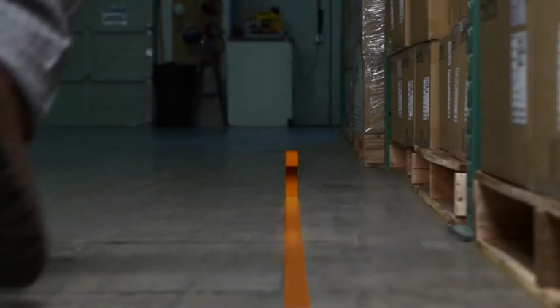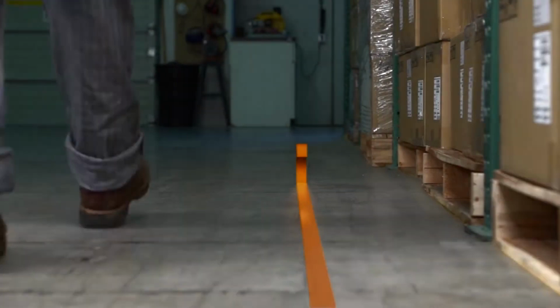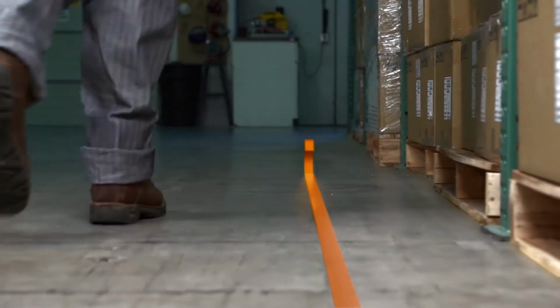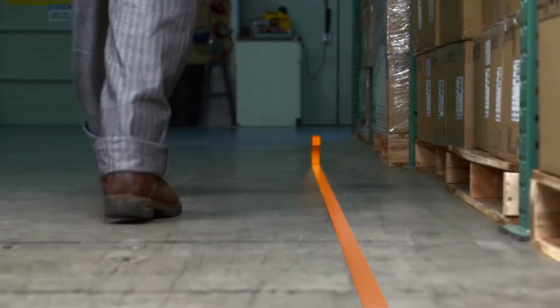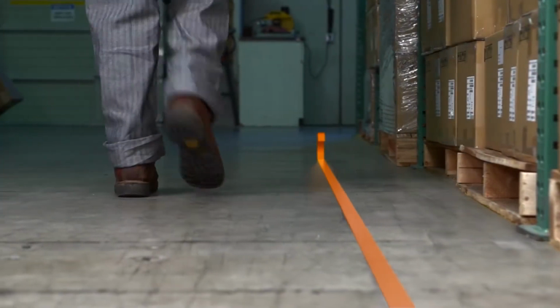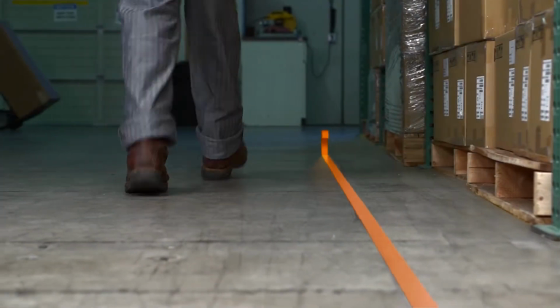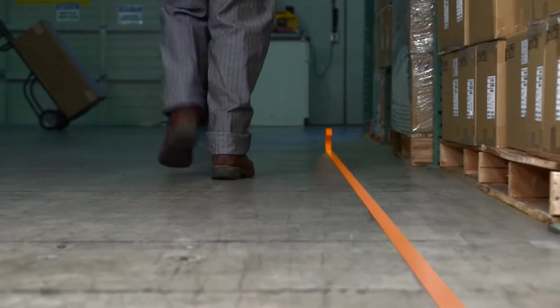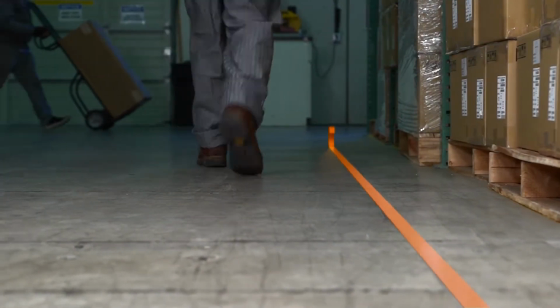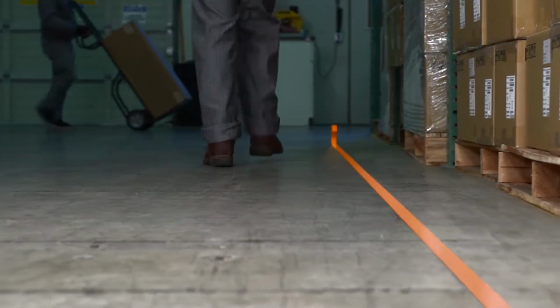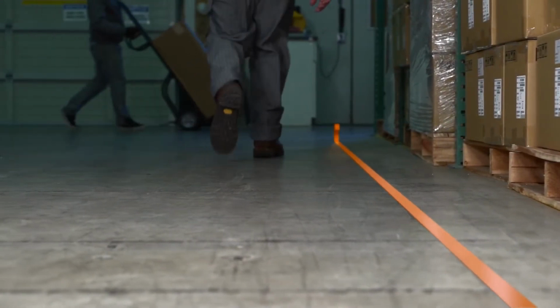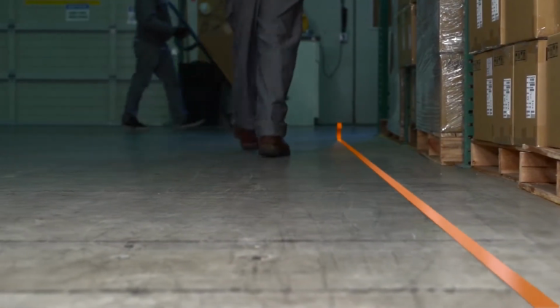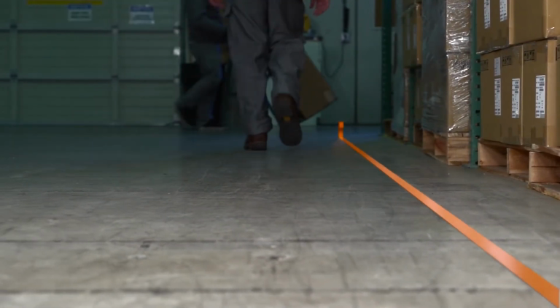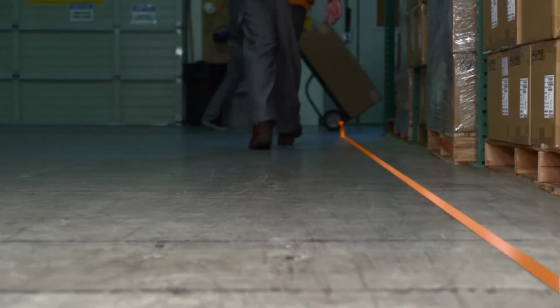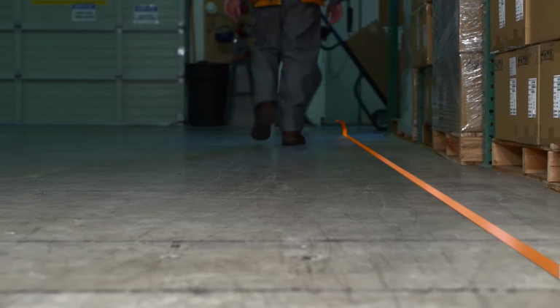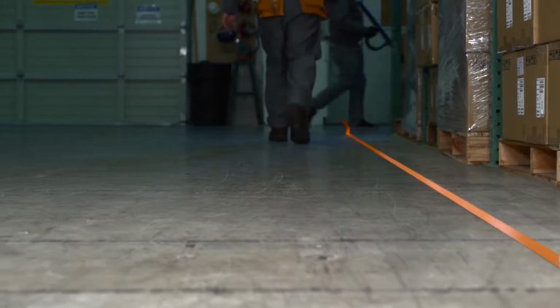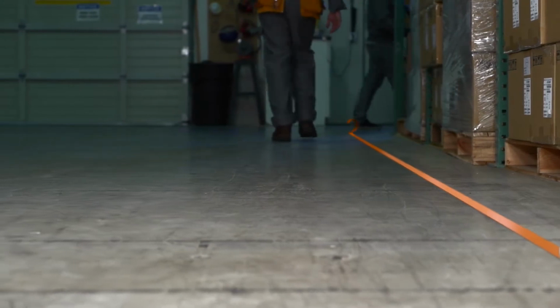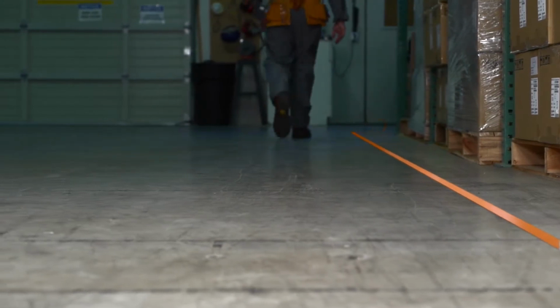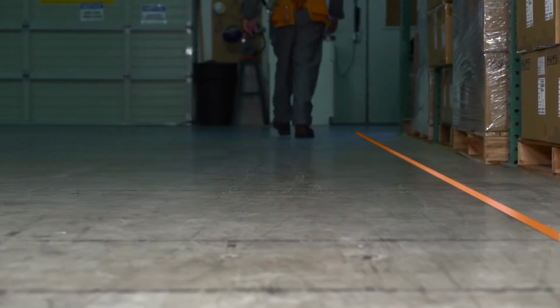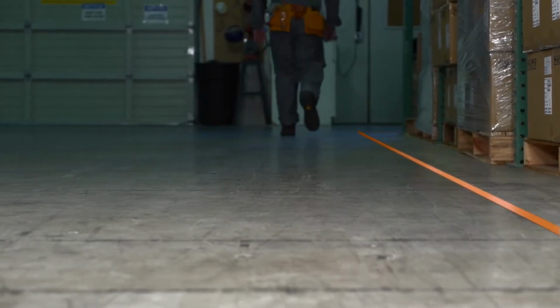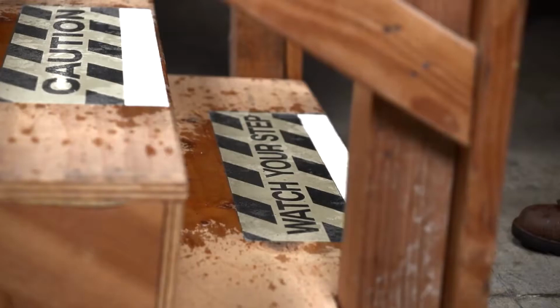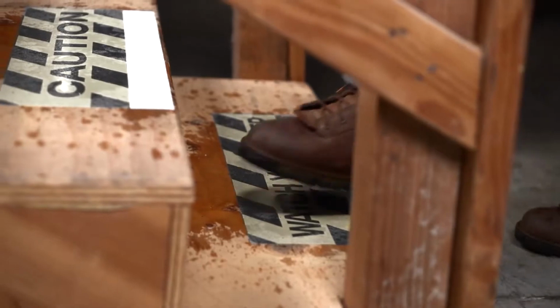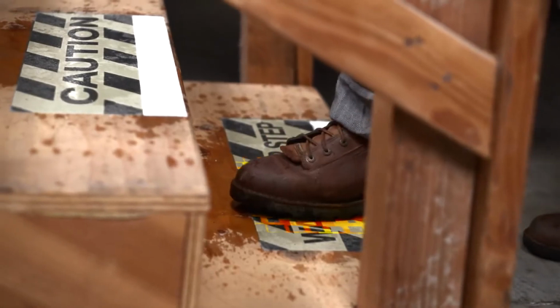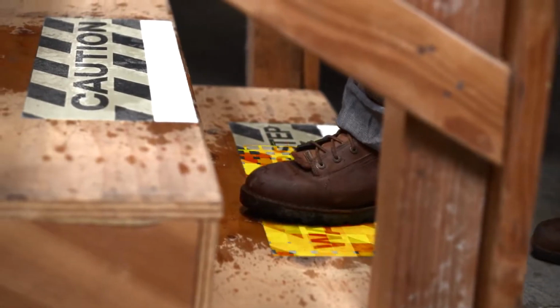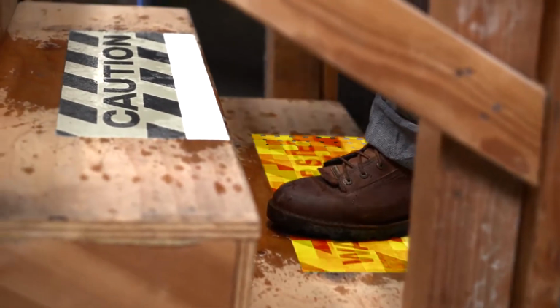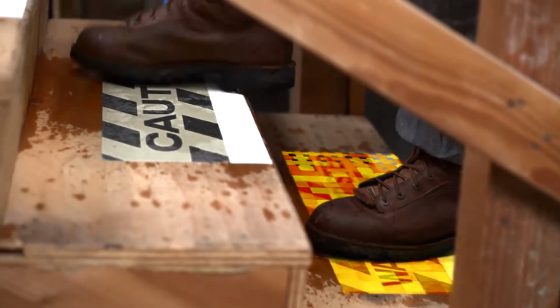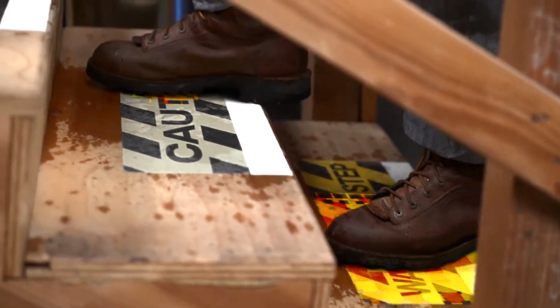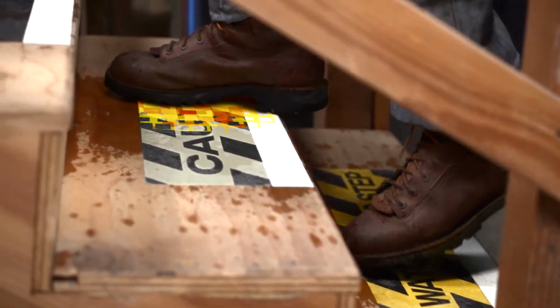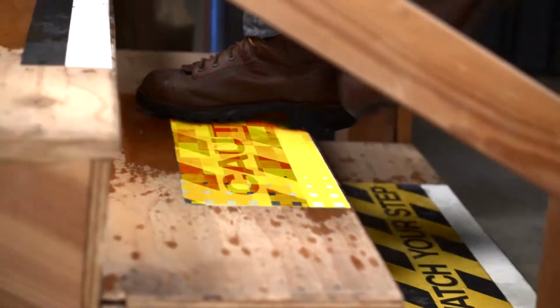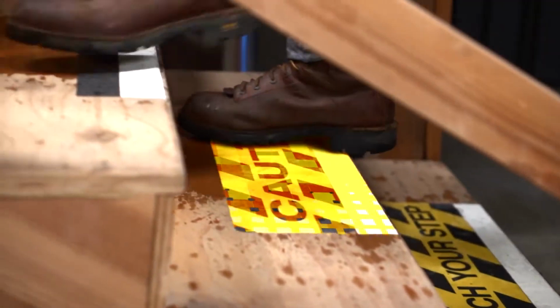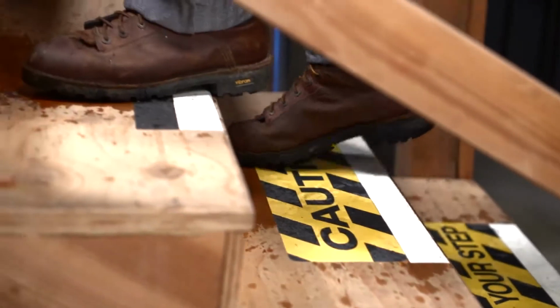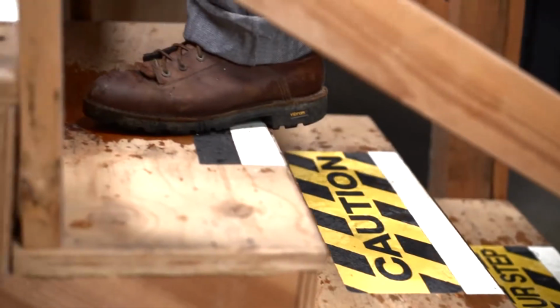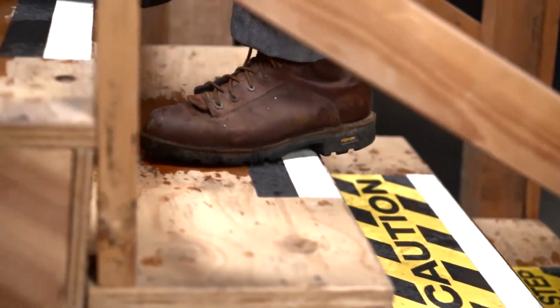If you need to improve safety, Pathfinder is here to lead the way. Designed to eliminate slides, slips, and falls.